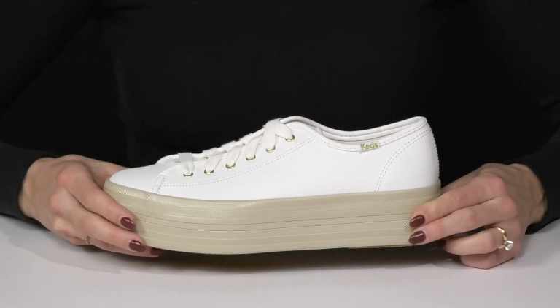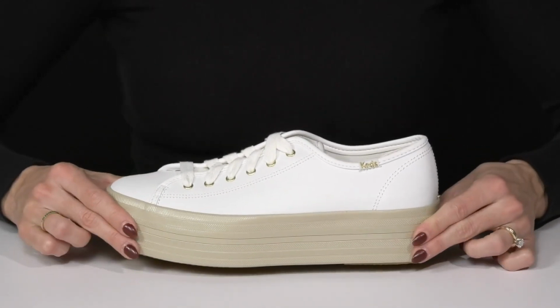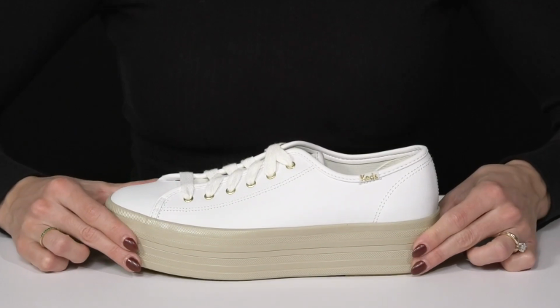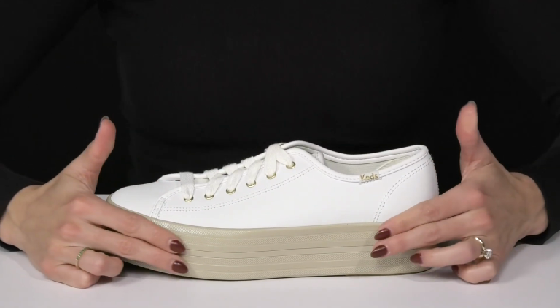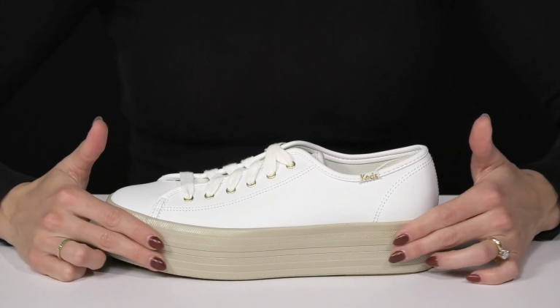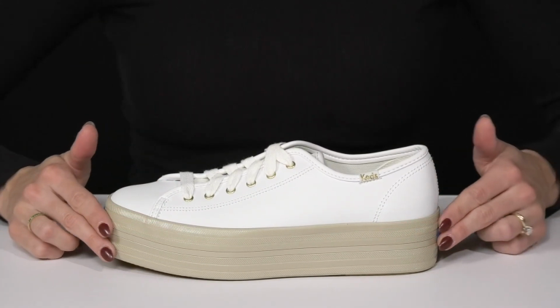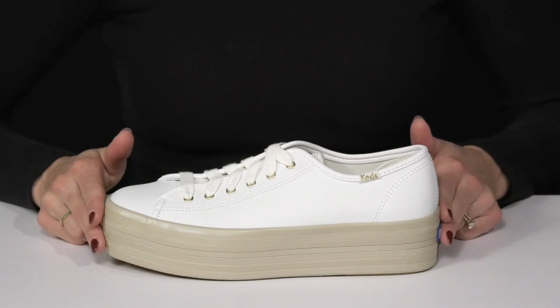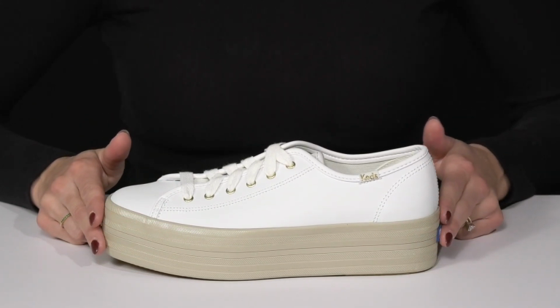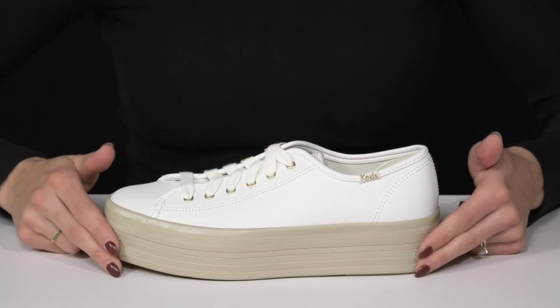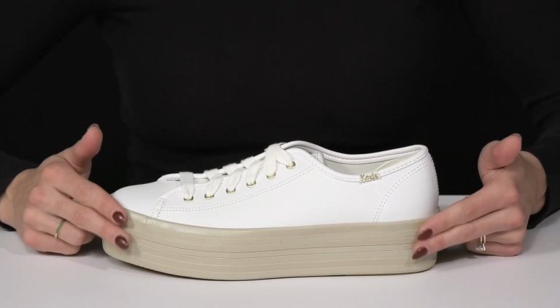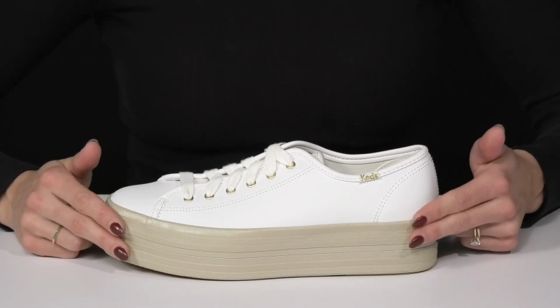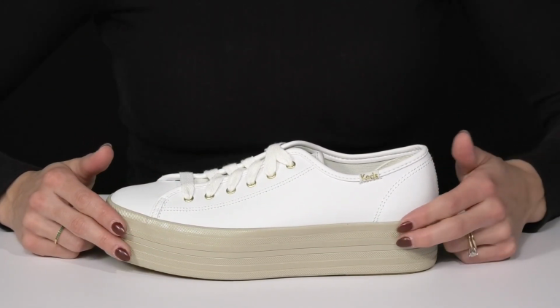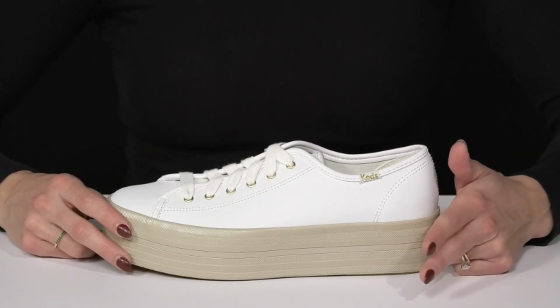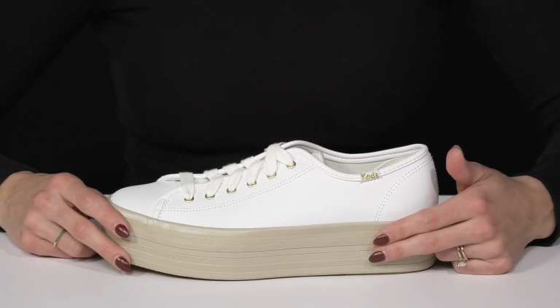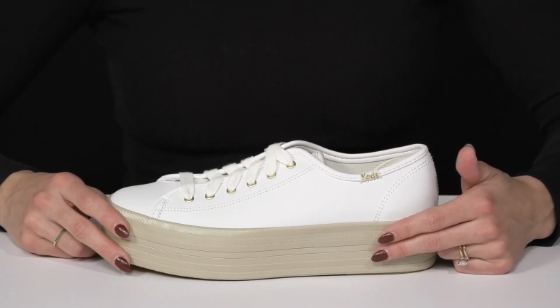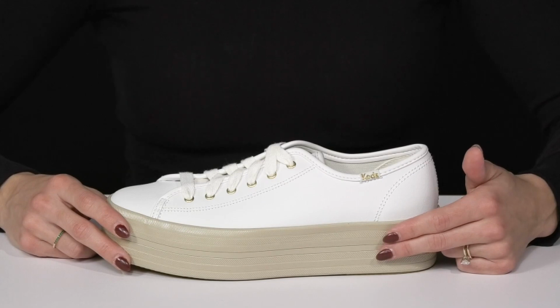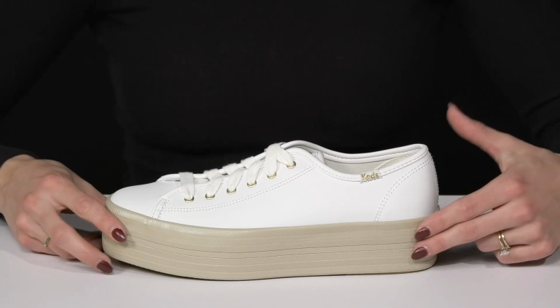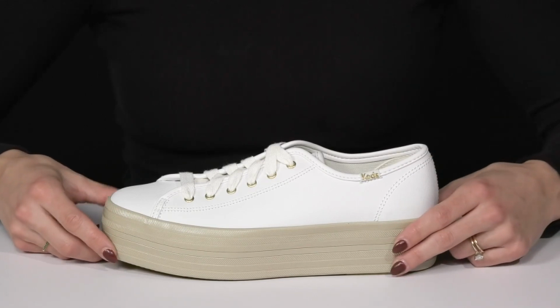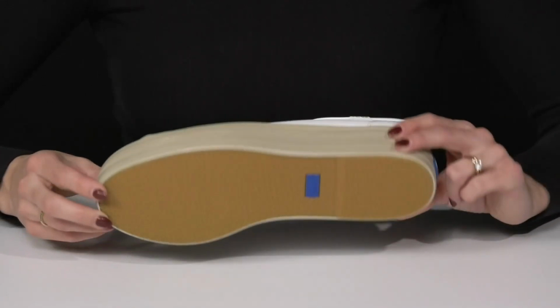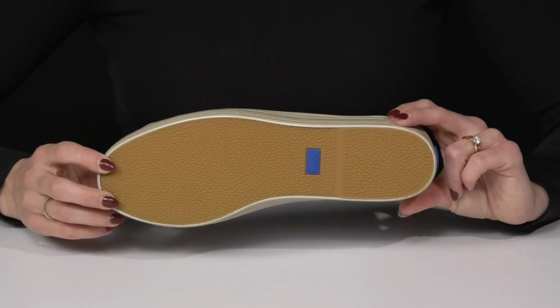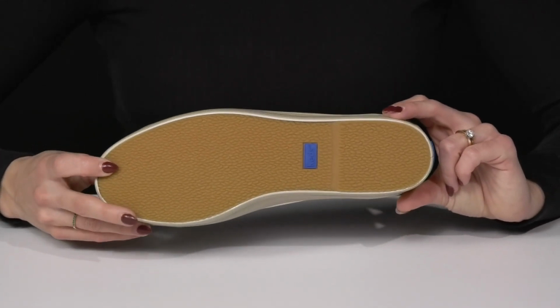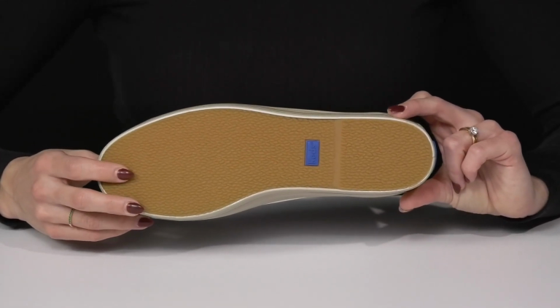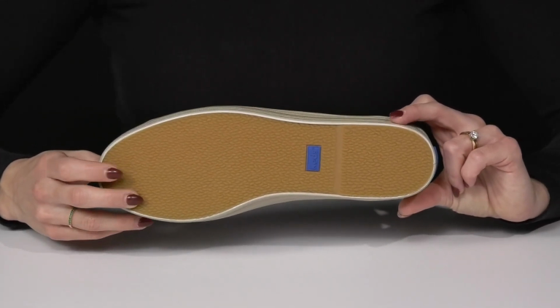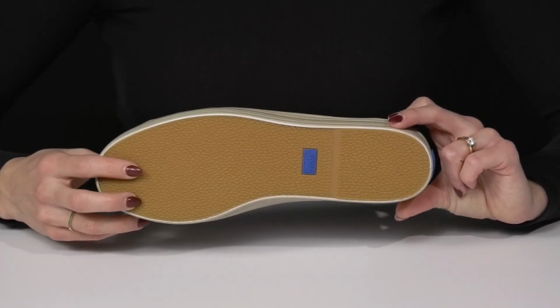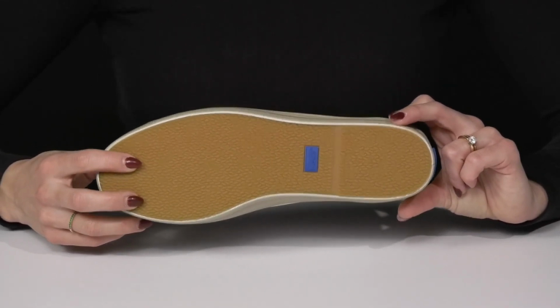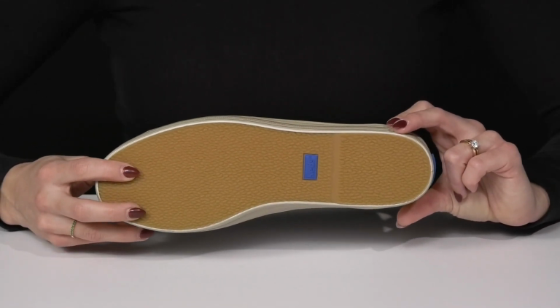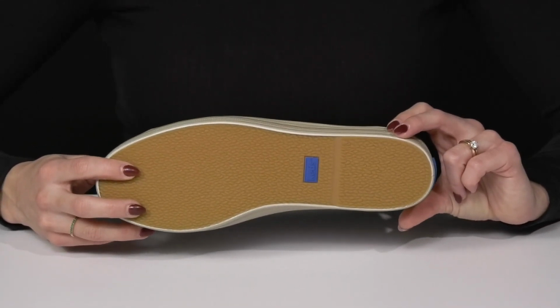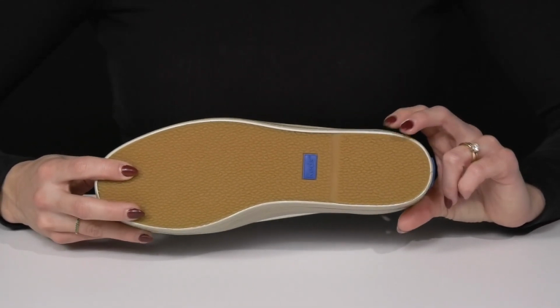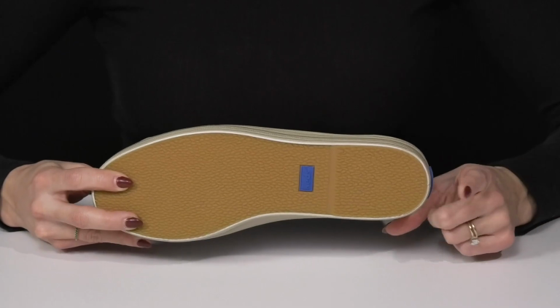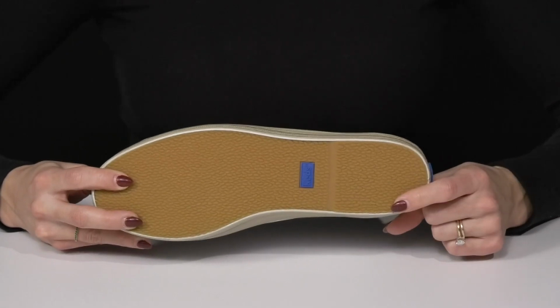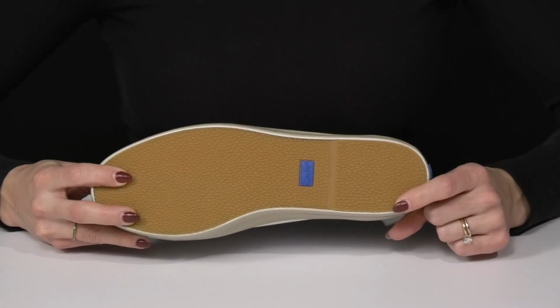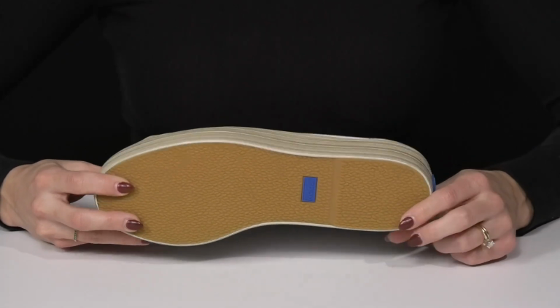My favorite feature has to be this super cute and trendy platform midsole — it's going to give you about a two-inch lift. Then they sit on top of a sweet outsole that is grippy and synthetic, so it'll provide you with some traction.